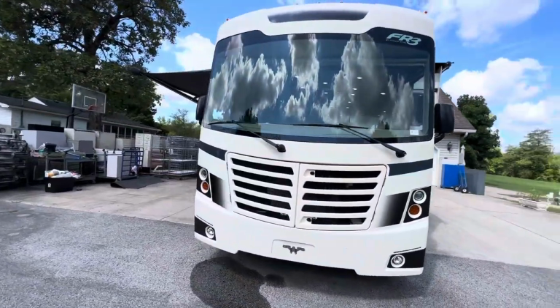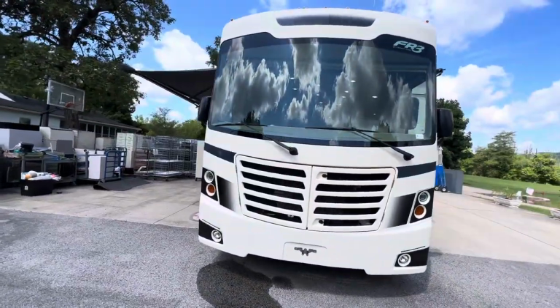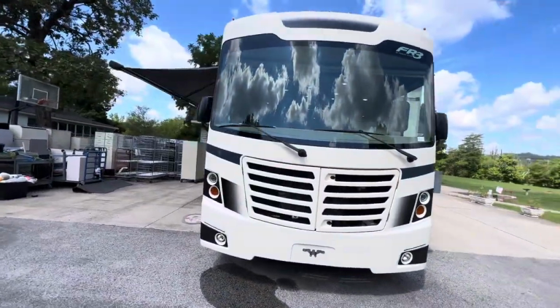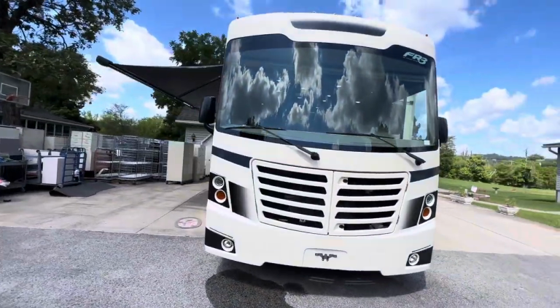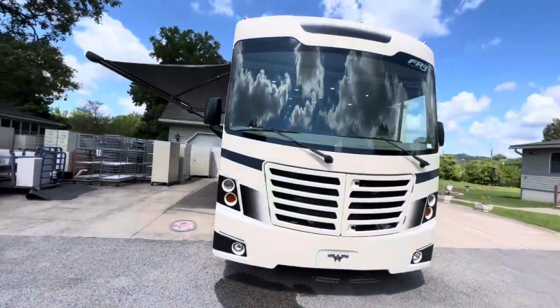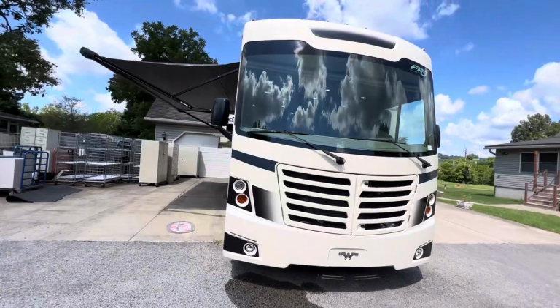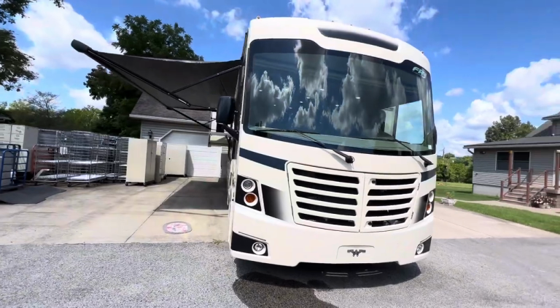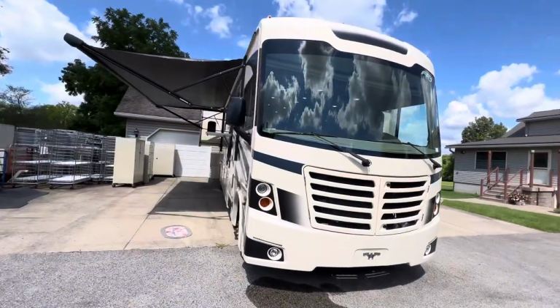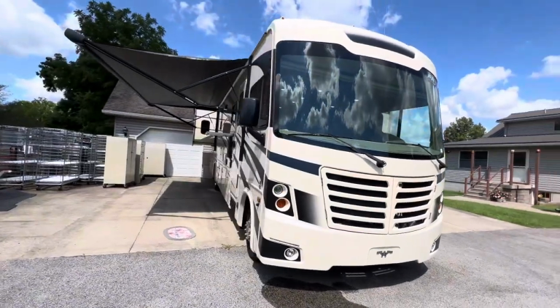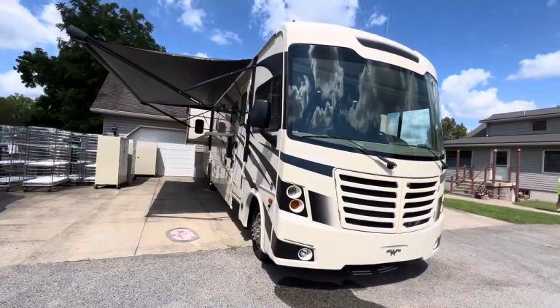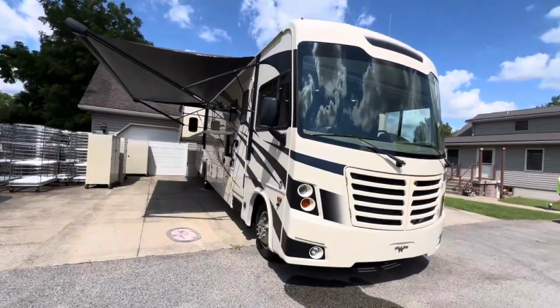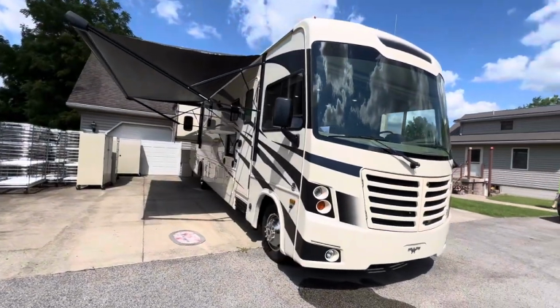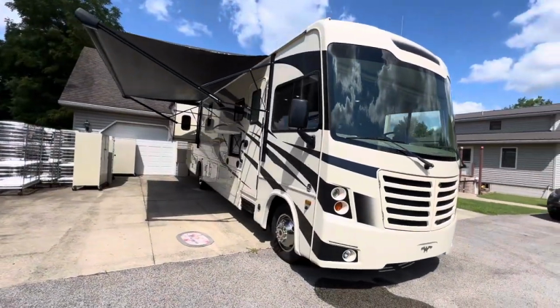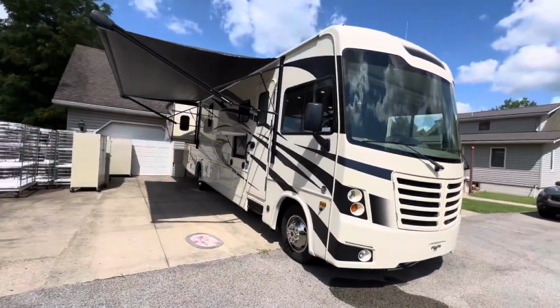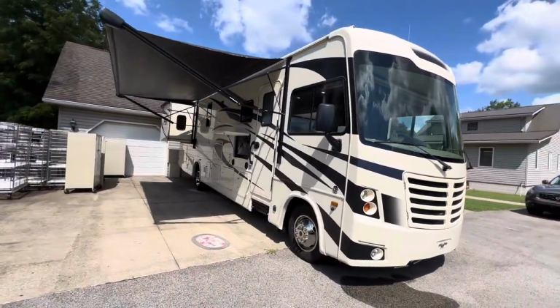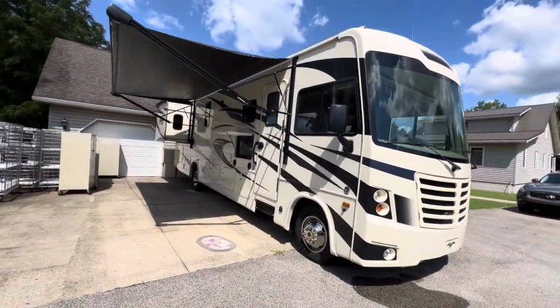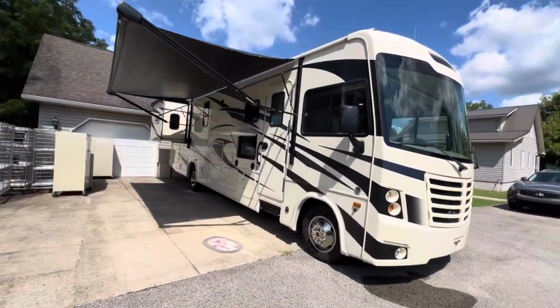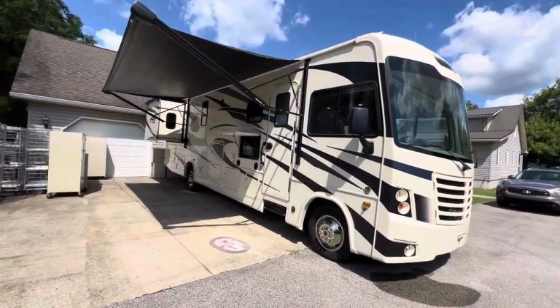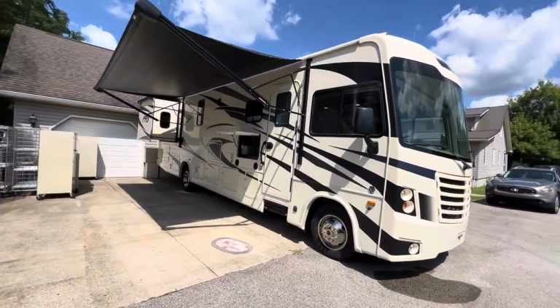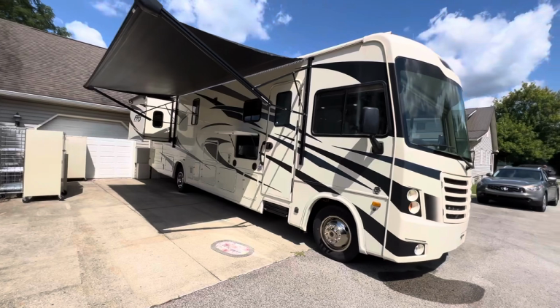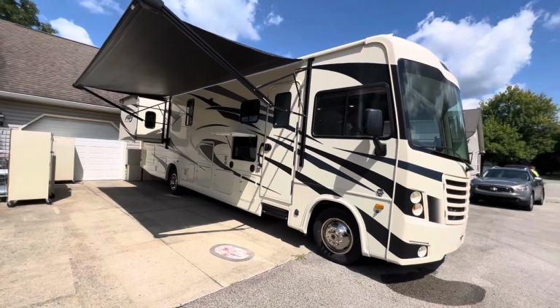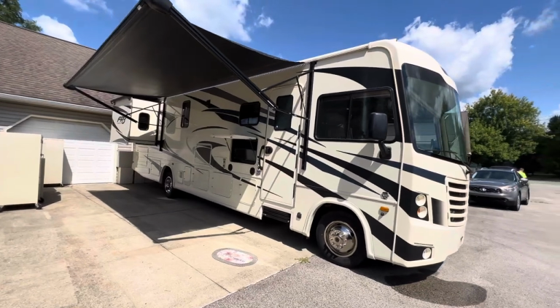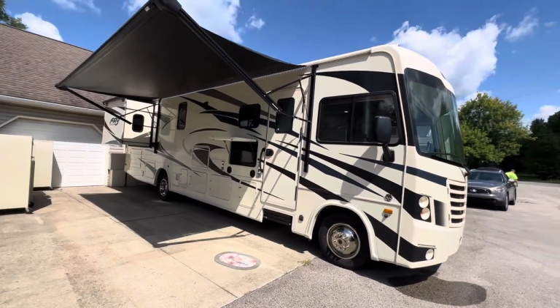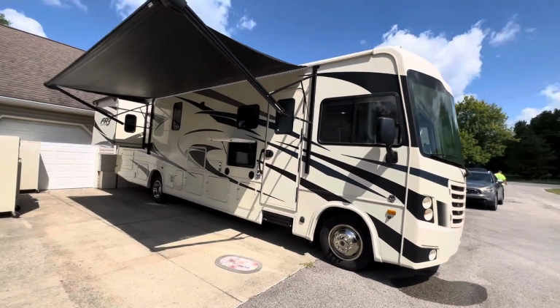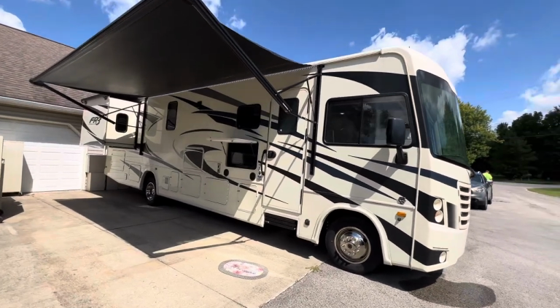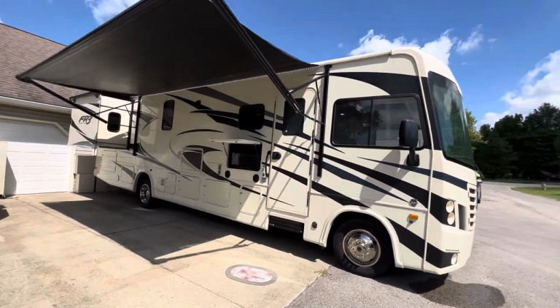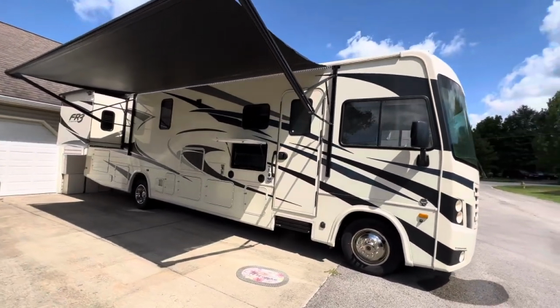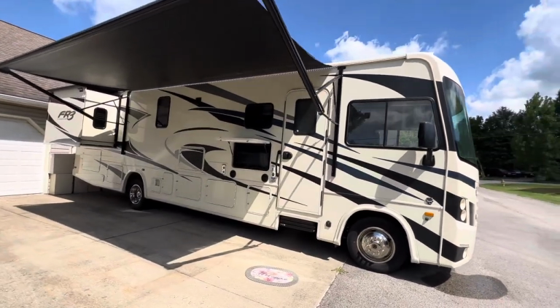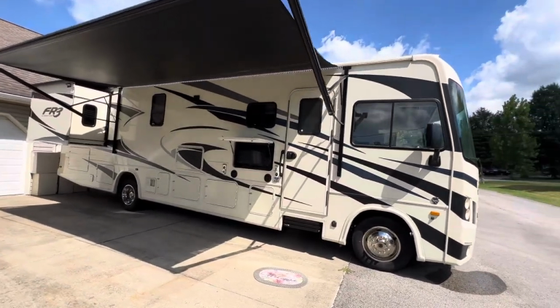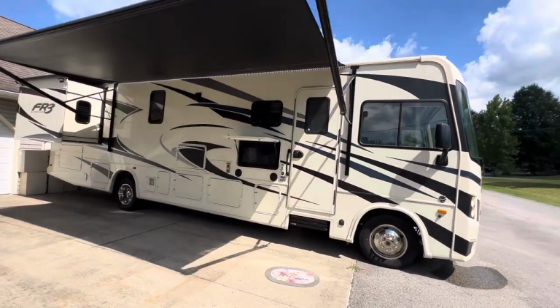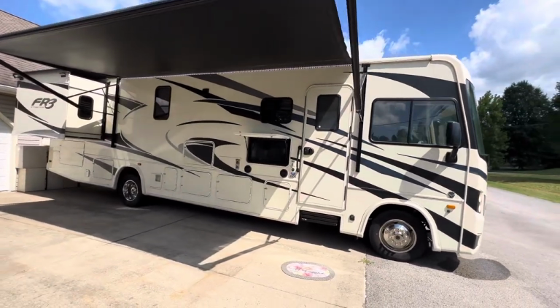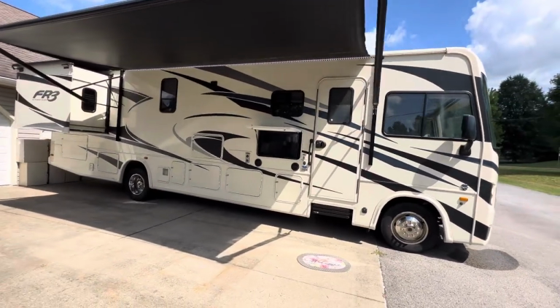If you like this video, I'd appreciate it if you give a thumbs up, and if you want to keep up to date on RVs coming for sale by owner in the Louisville, Kentucky area, you can always follow HelpSellMyRV.com on Facebook, Twitter, YouTube, and Instagram.